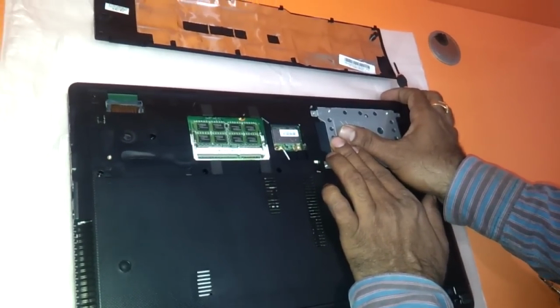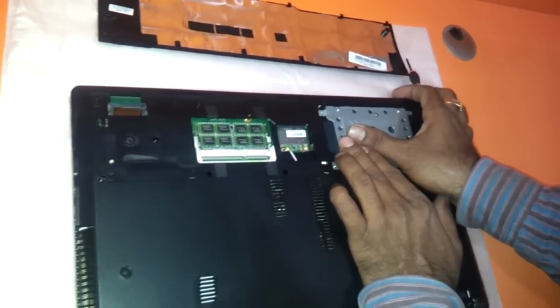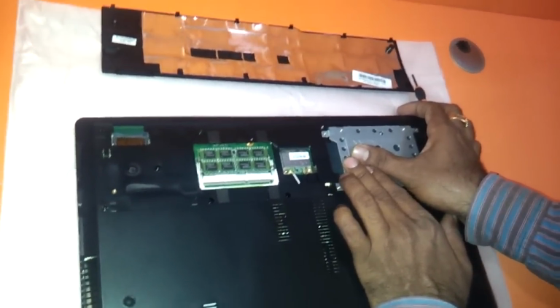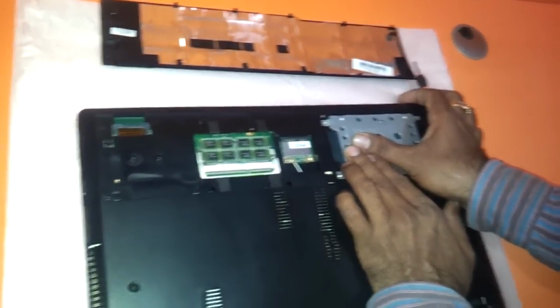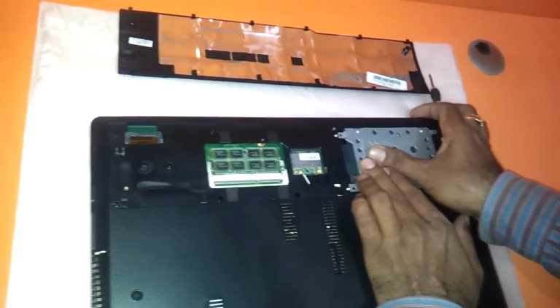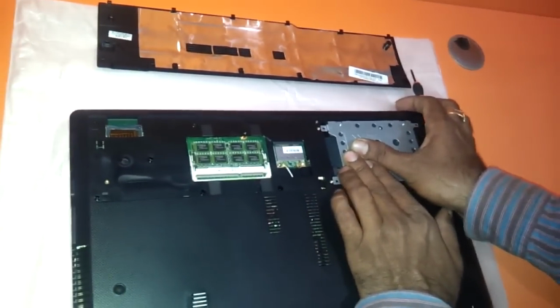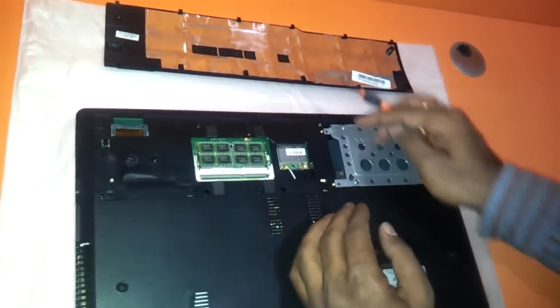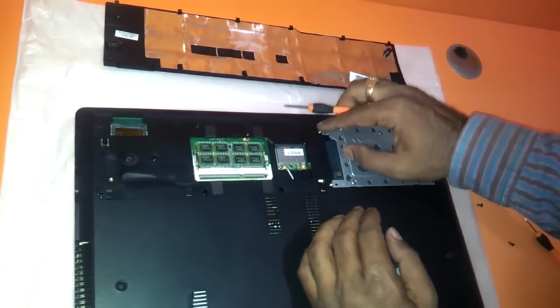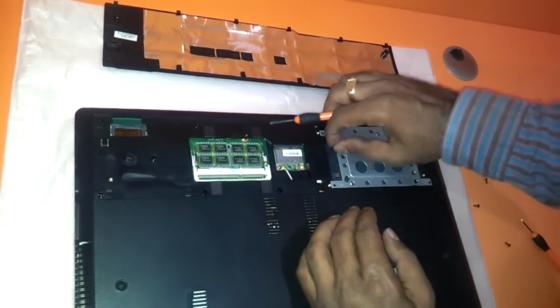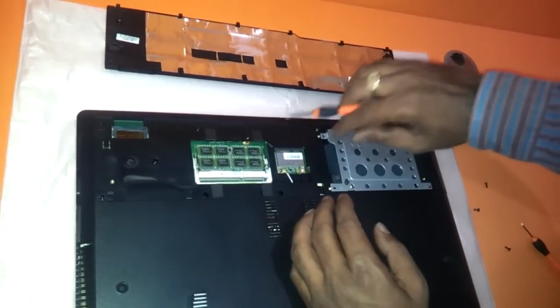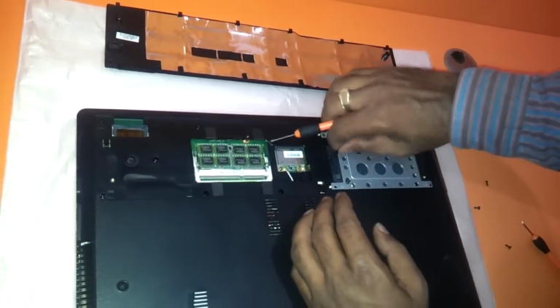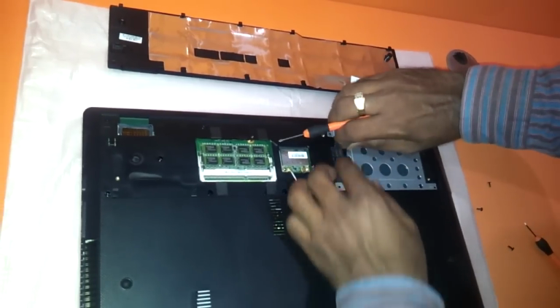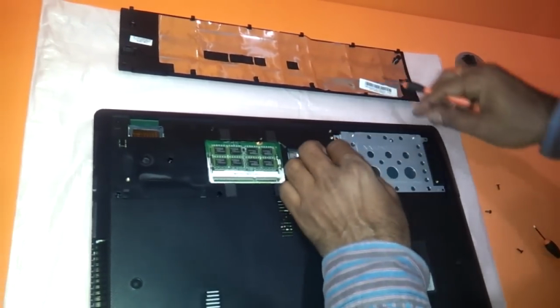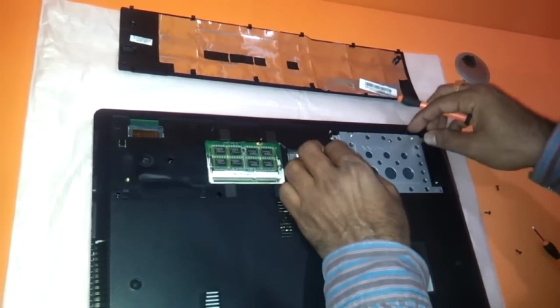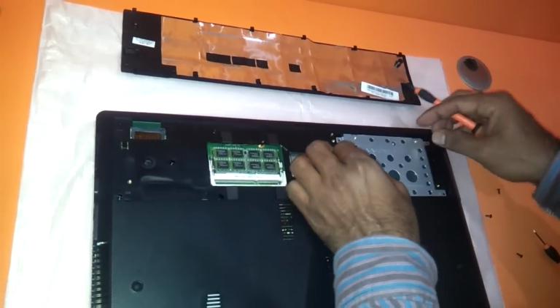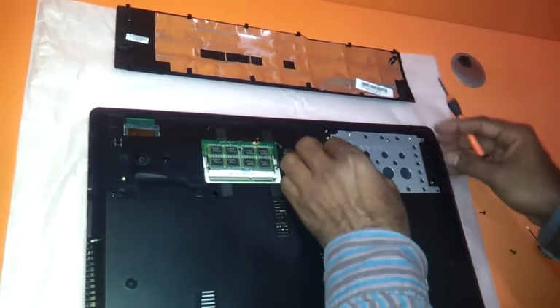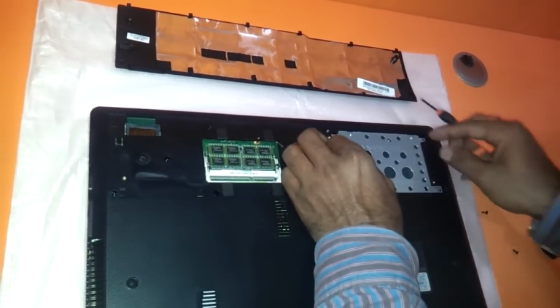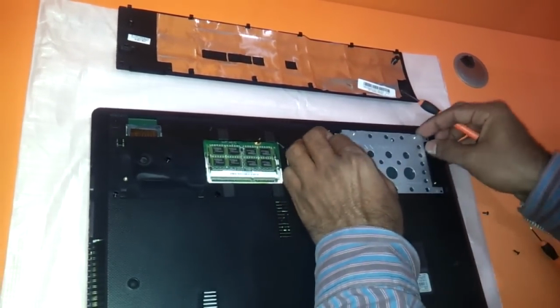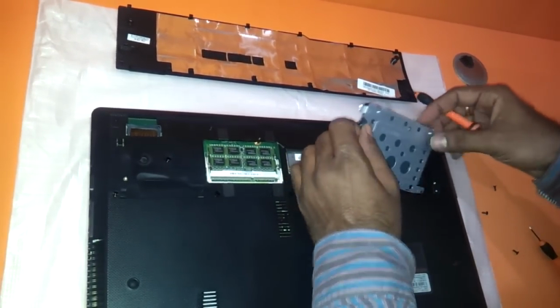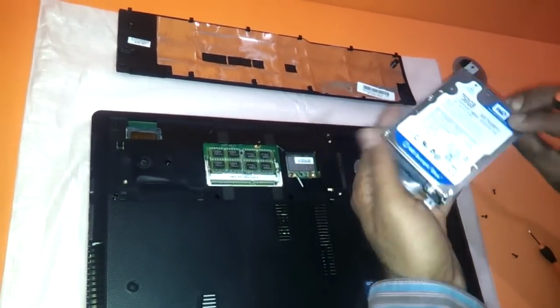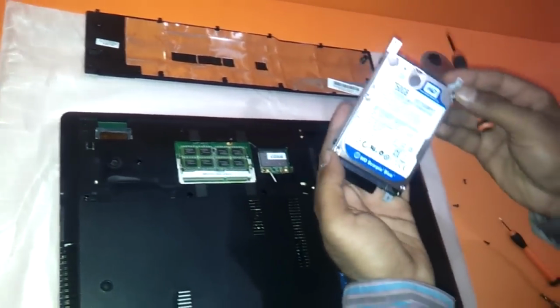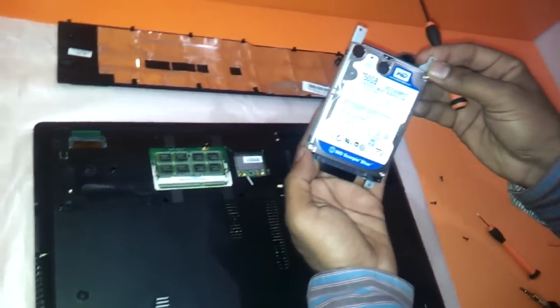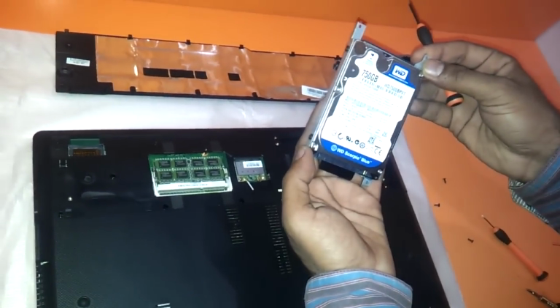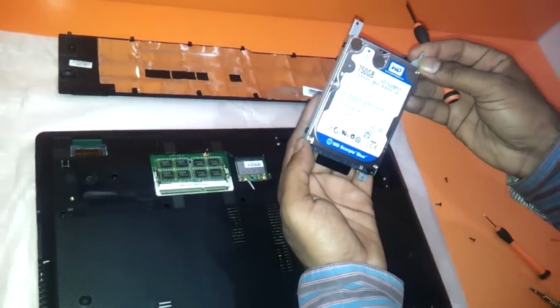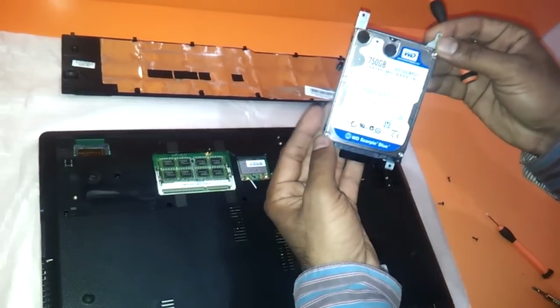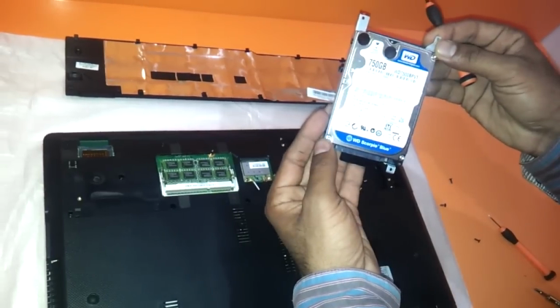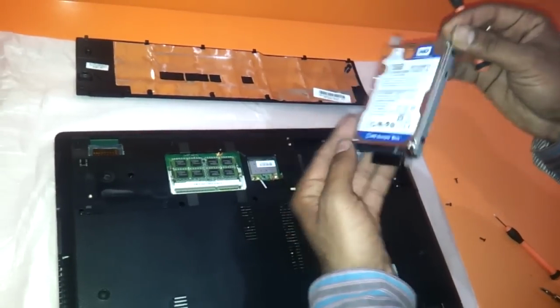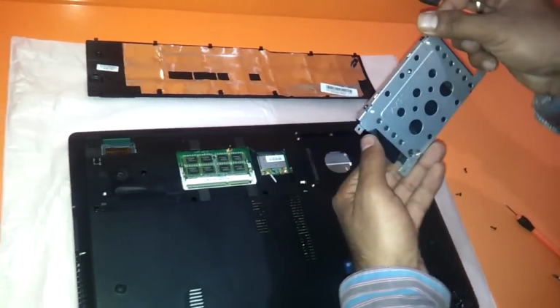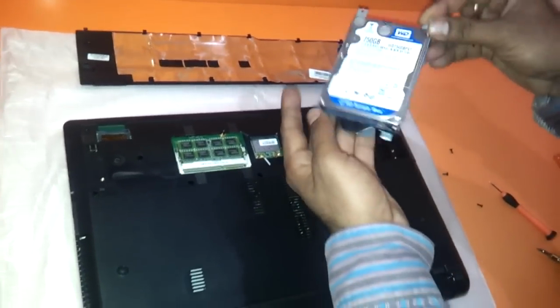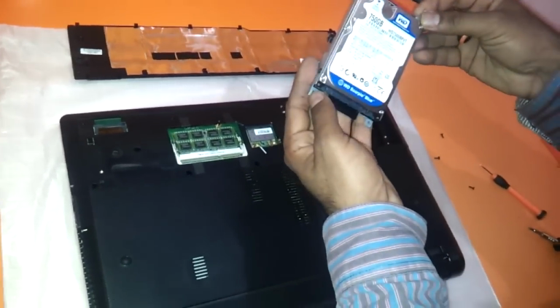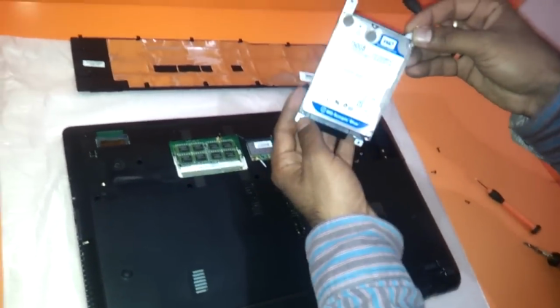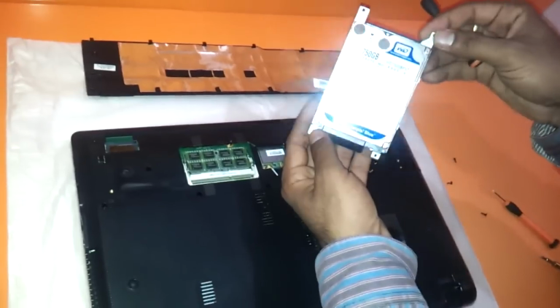Just gently push it on the right side and the hard drive comes out. As you can see, this has got a Western Digital Scorpio Blue 750GB hard drive.